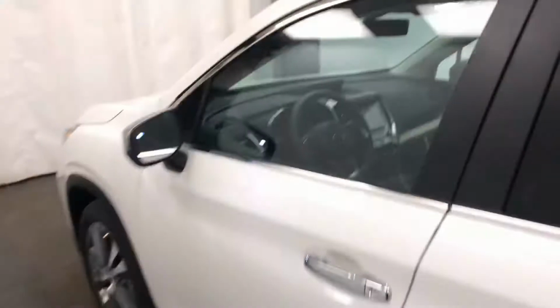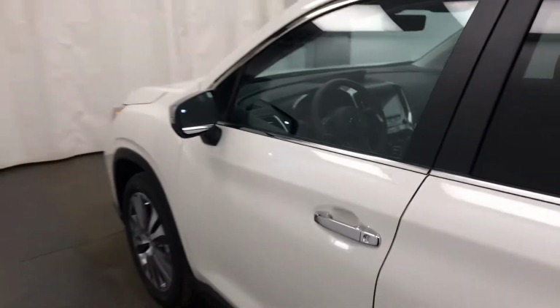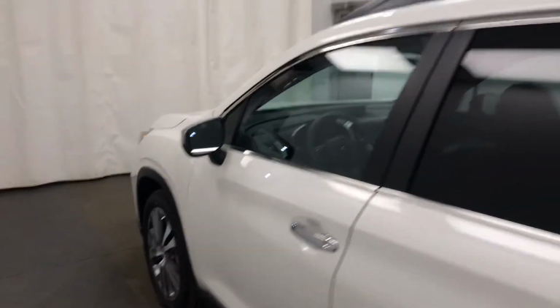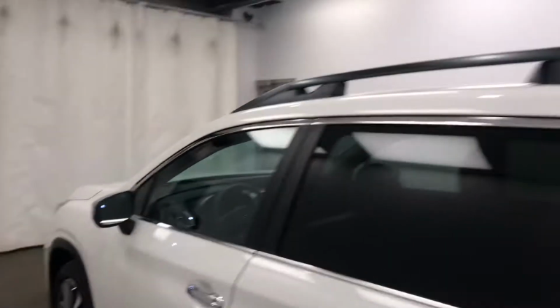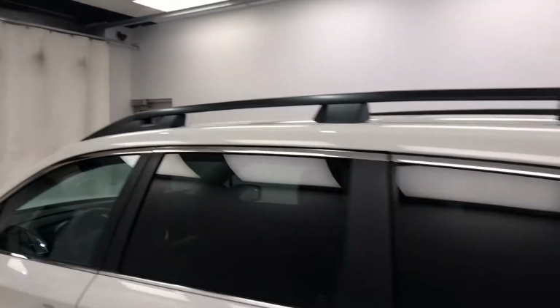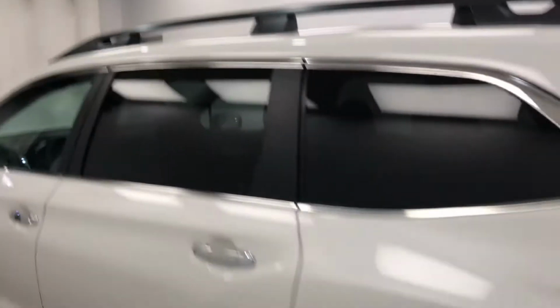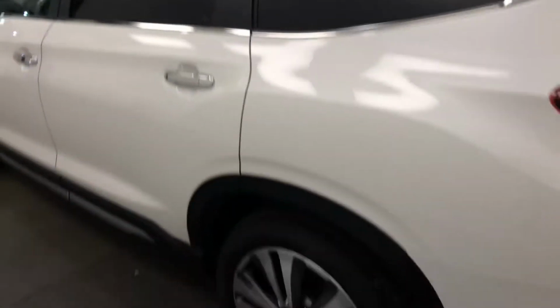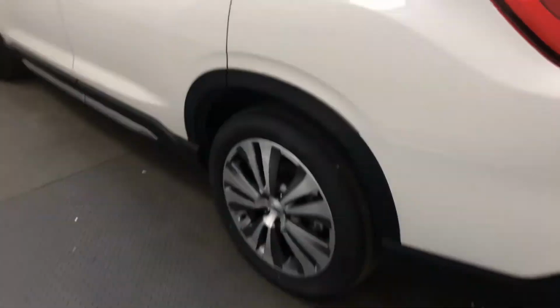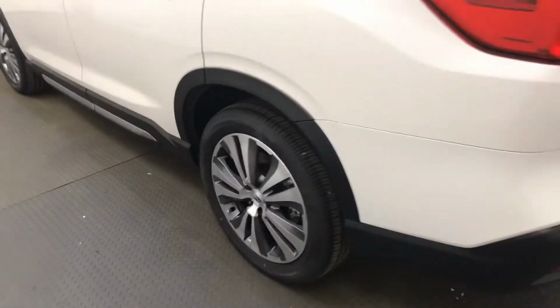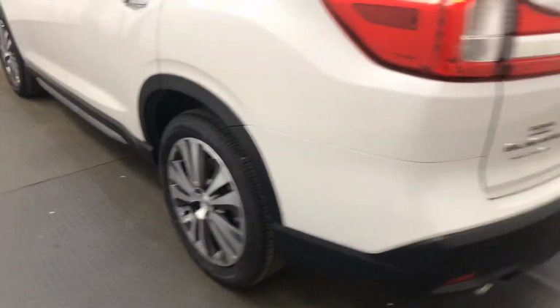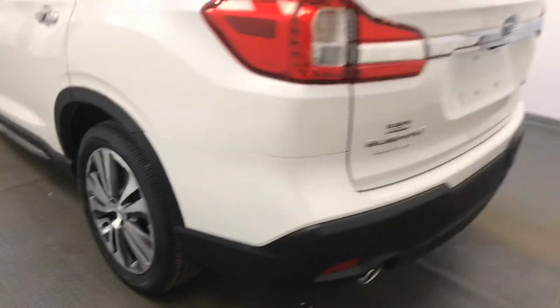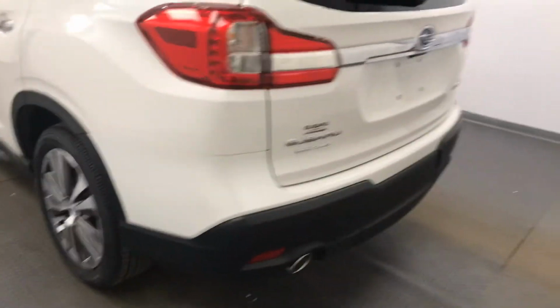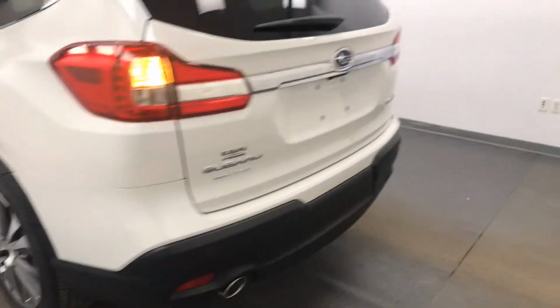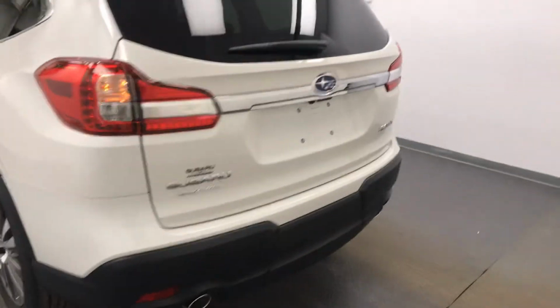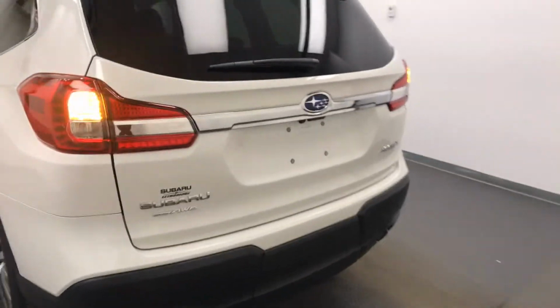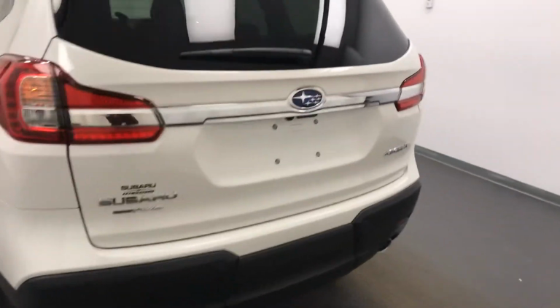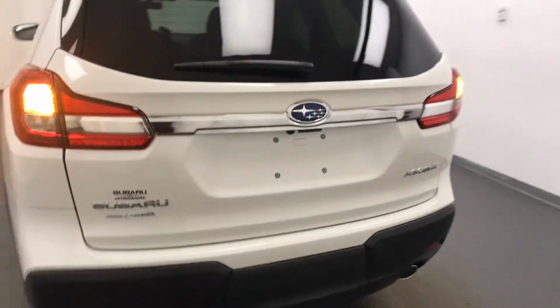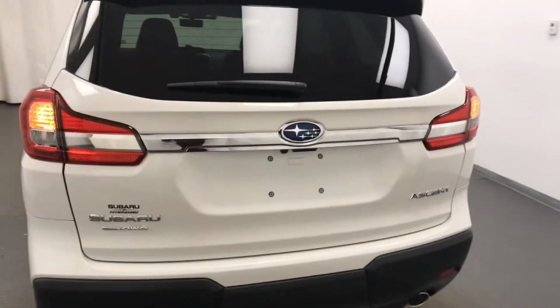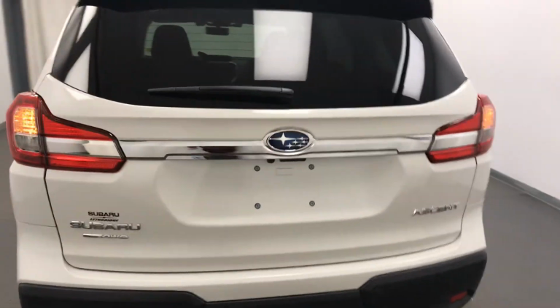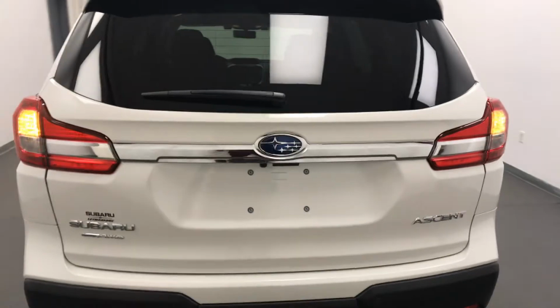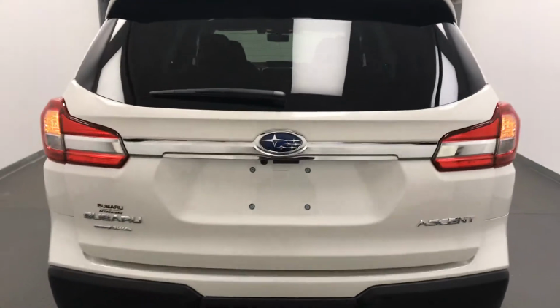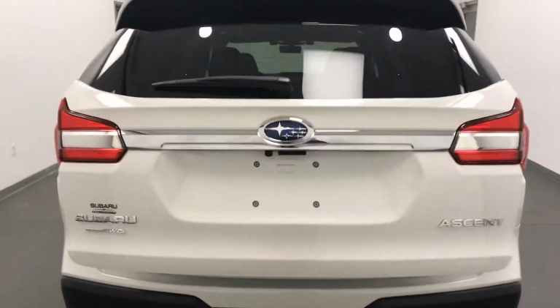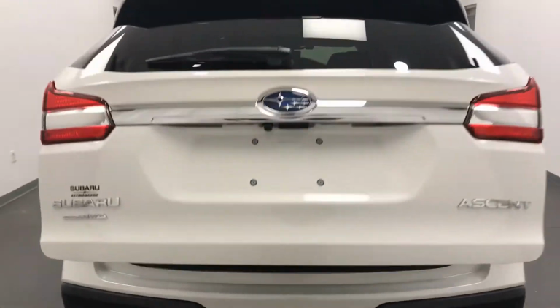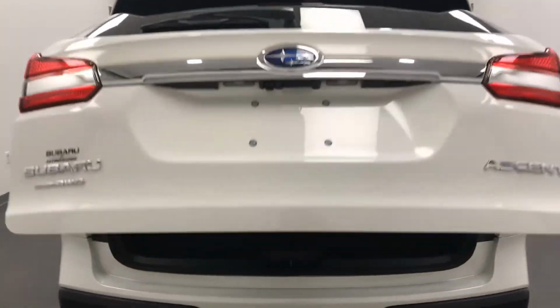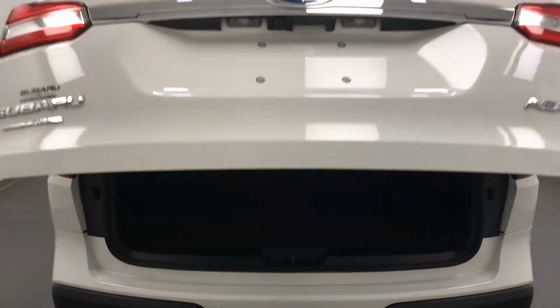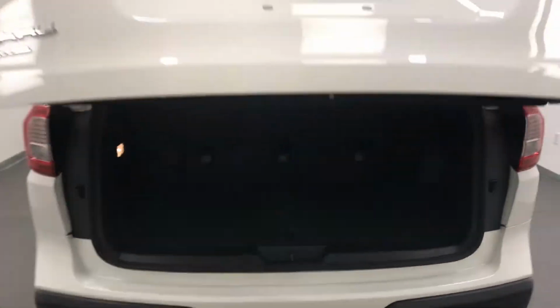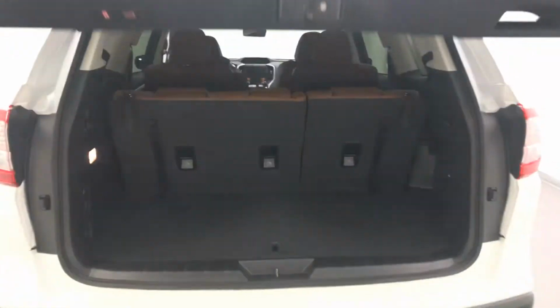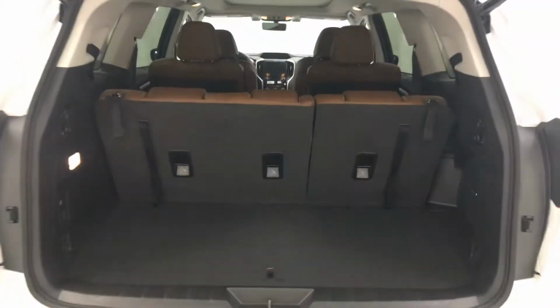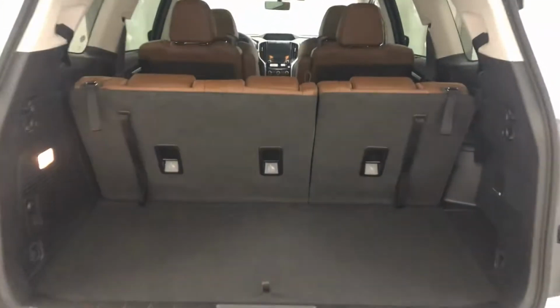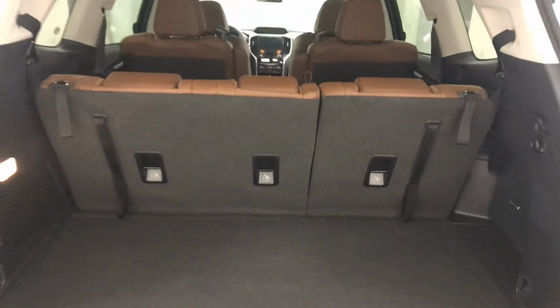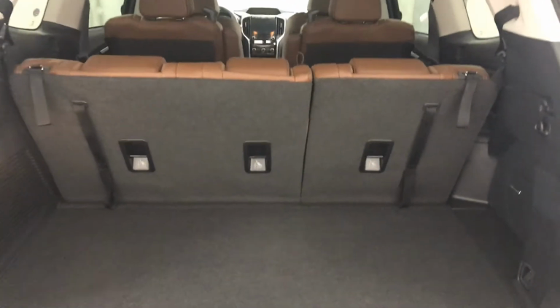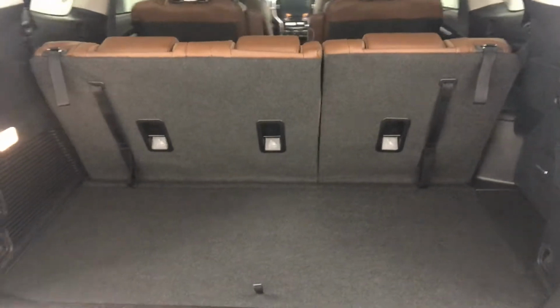Moving on to exterior features, we have roof rack, alloy wheels, rear parking assist, backup camera, remote trunk release, power hatch, and more cargo space.